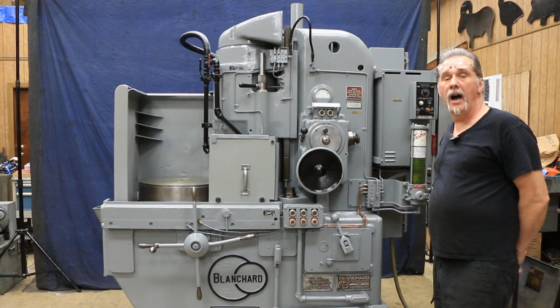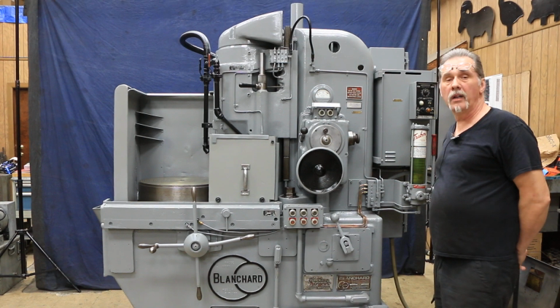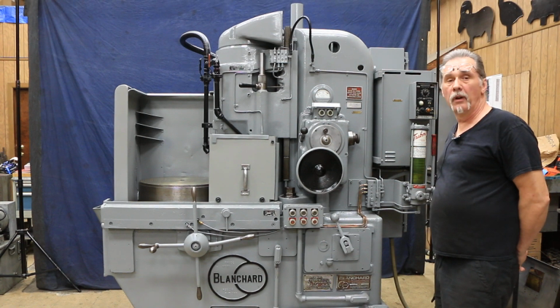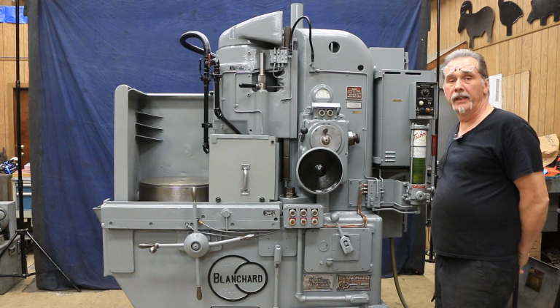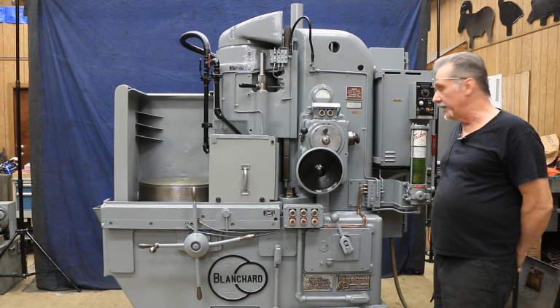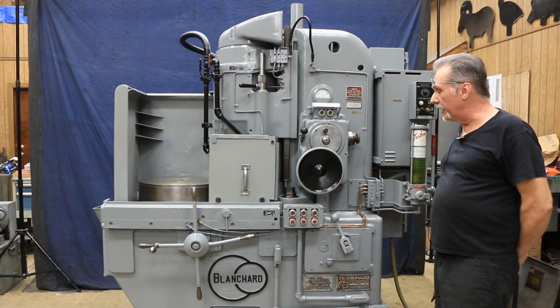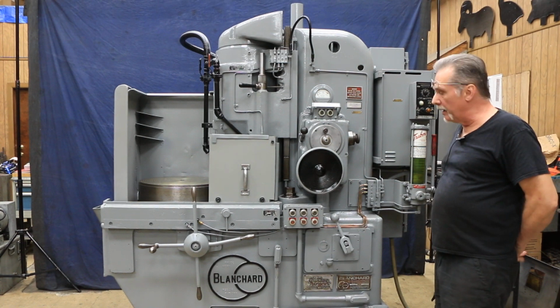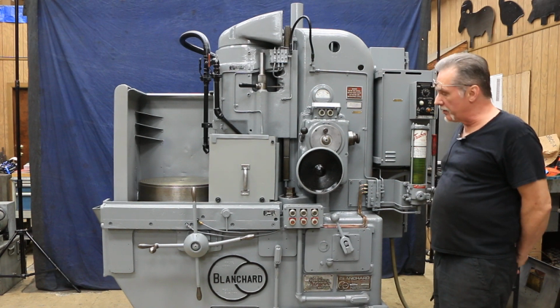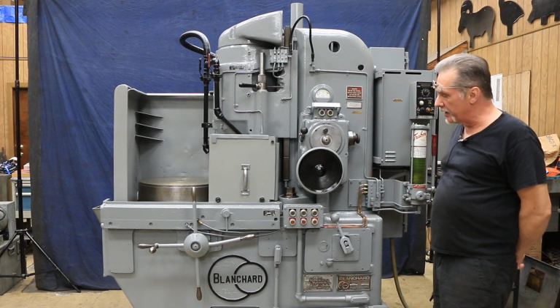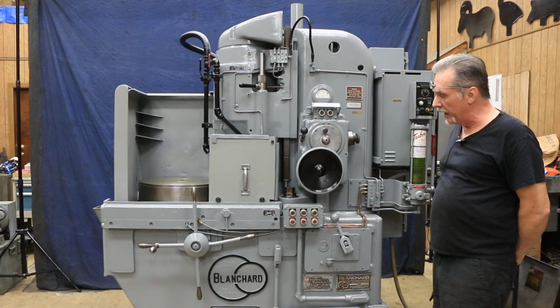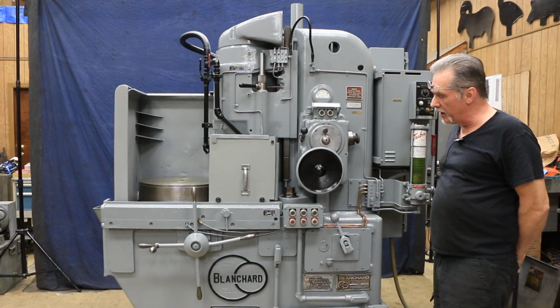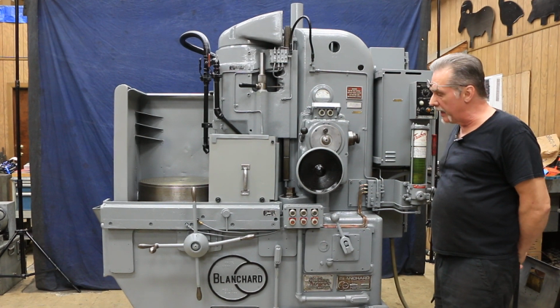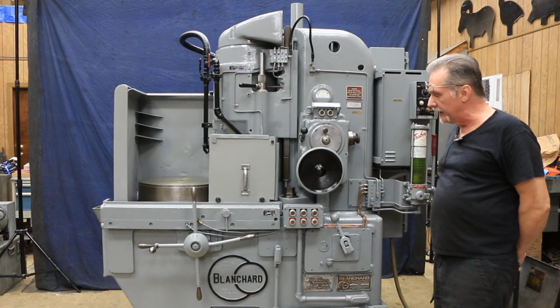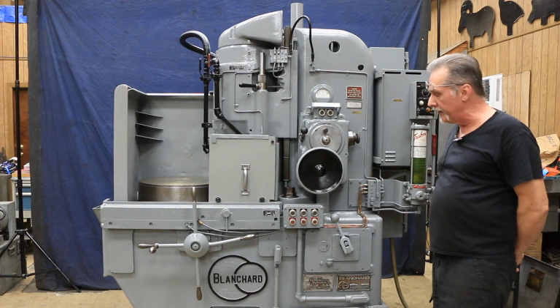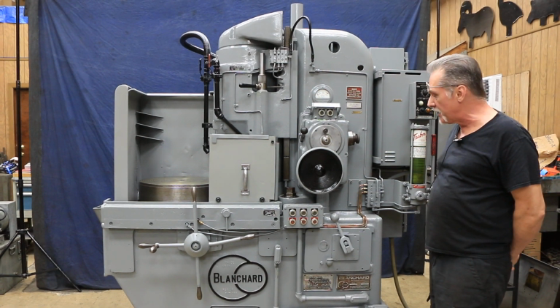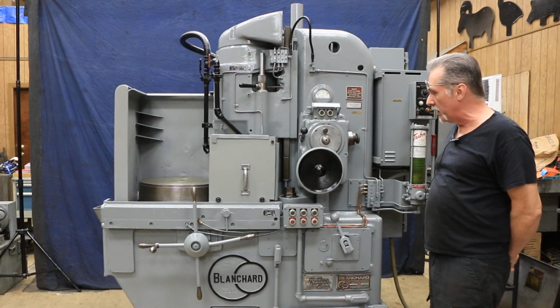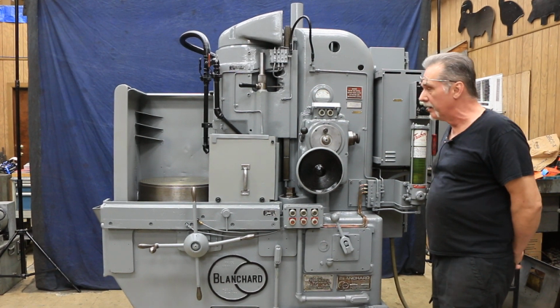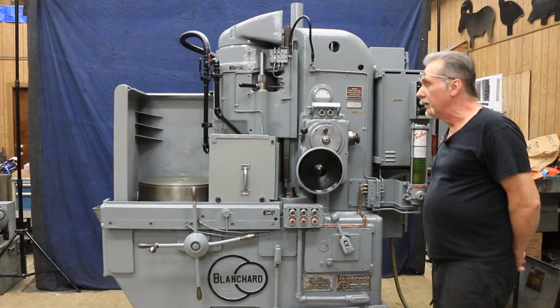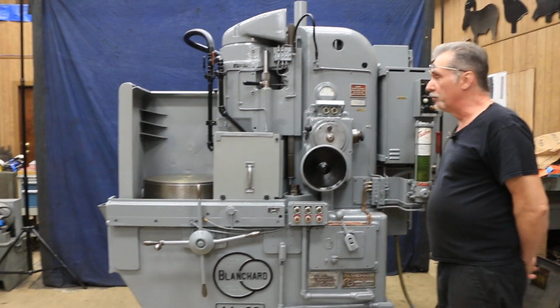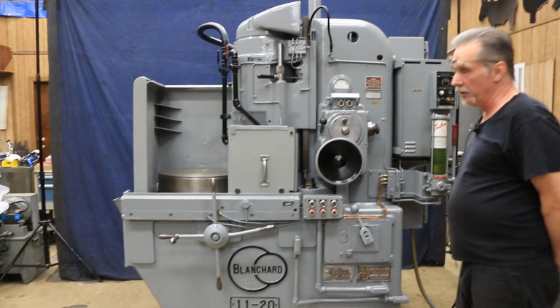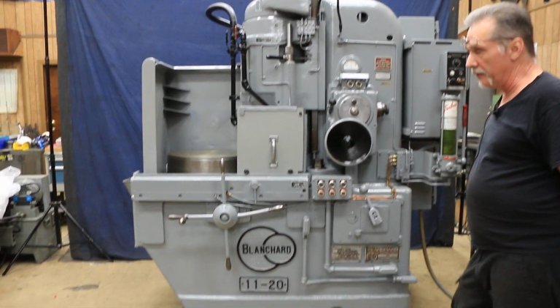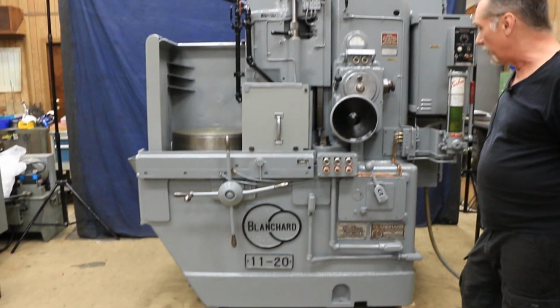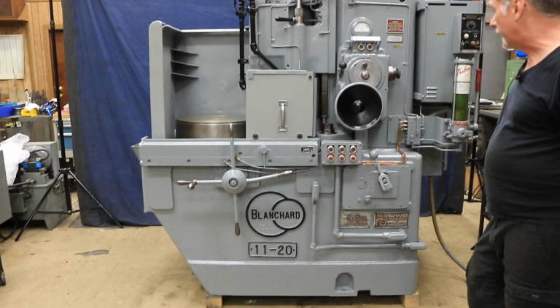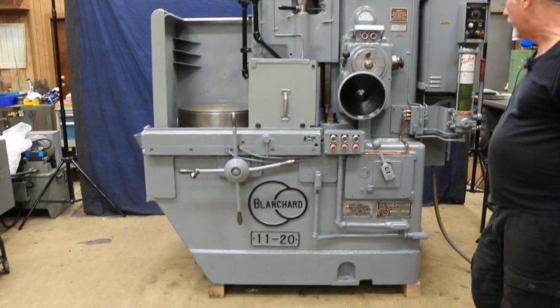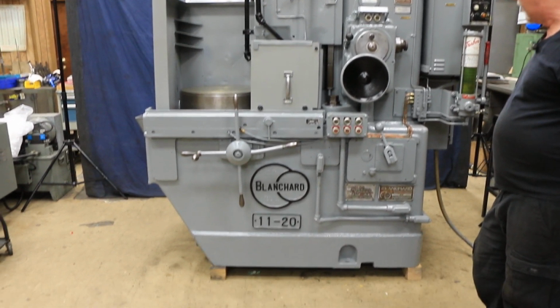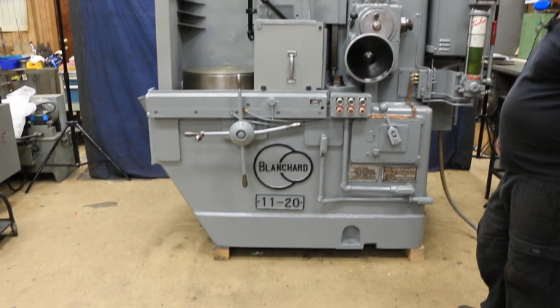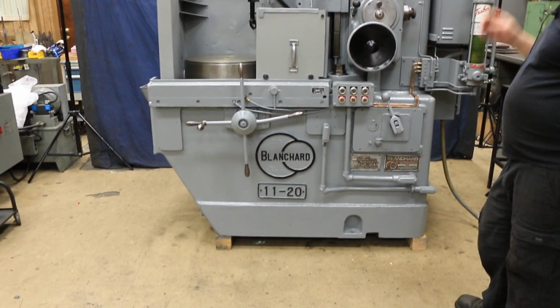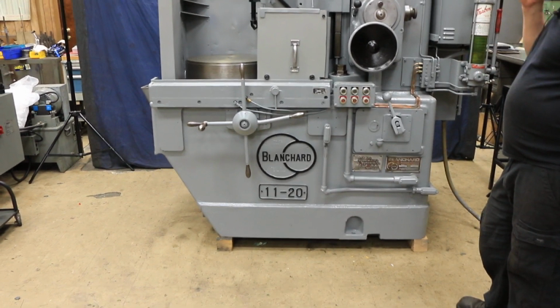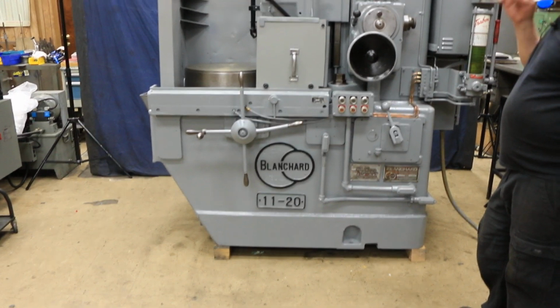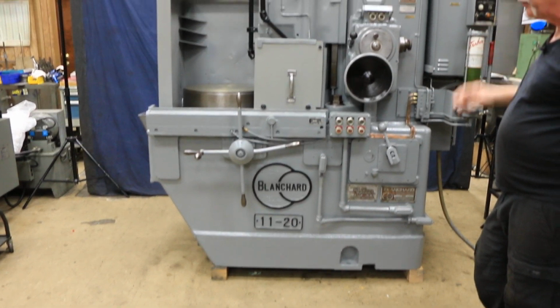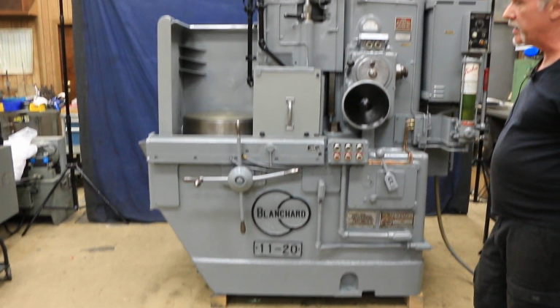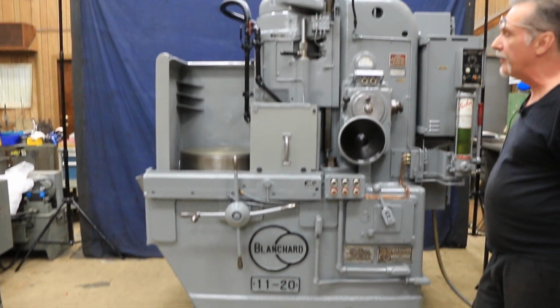Hi, welcome to our video. Today we're going to demonstrate this Blanchard model 11-20 rotary surface grinder, serial number 14375.